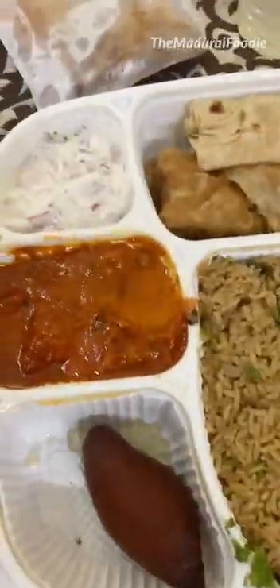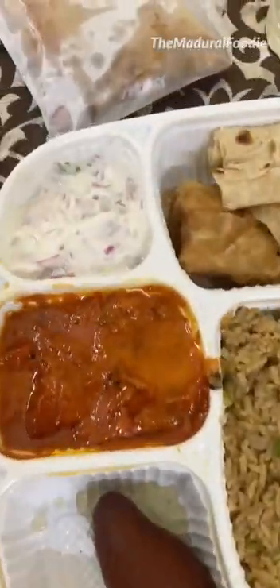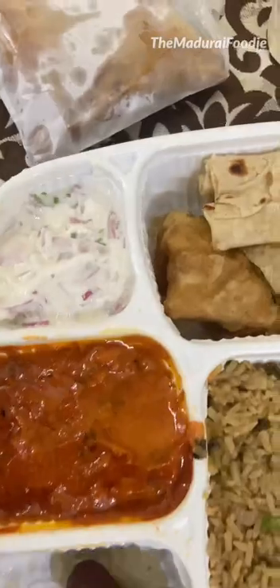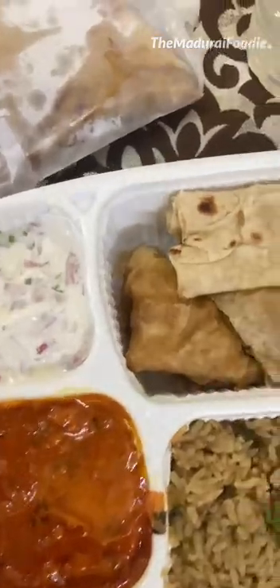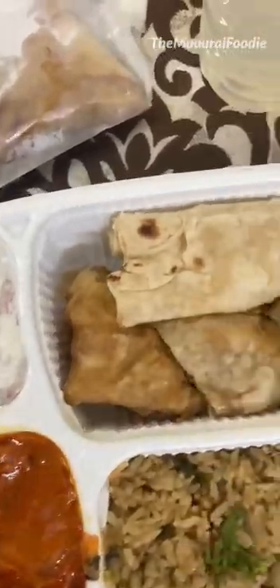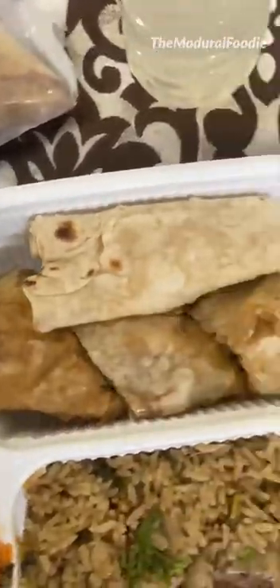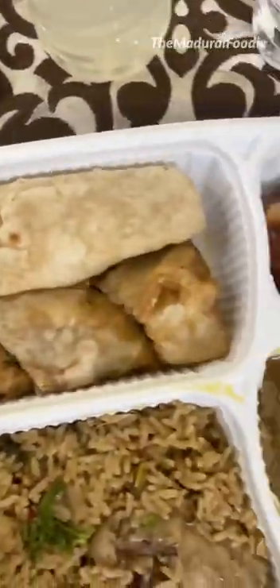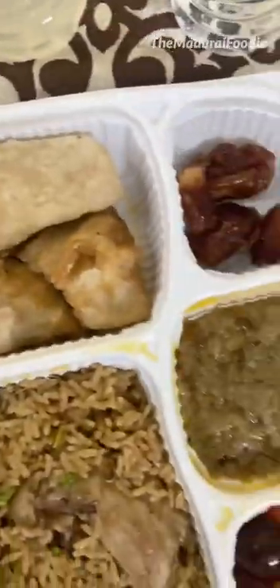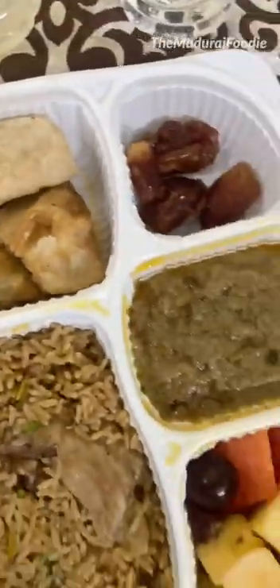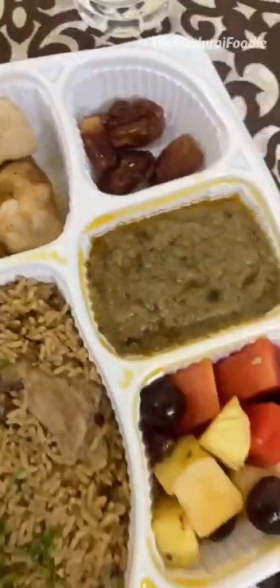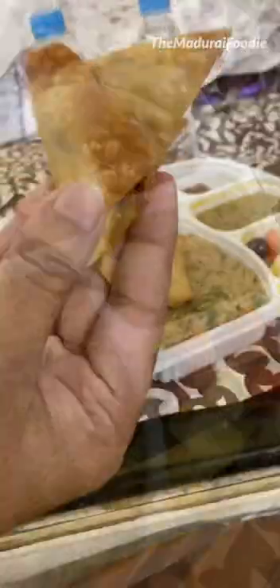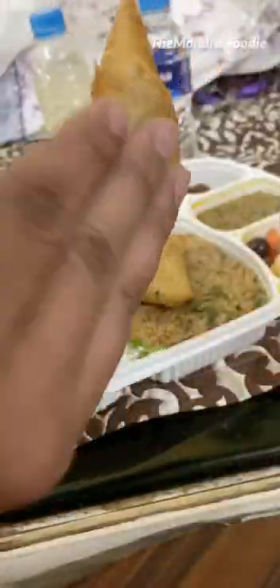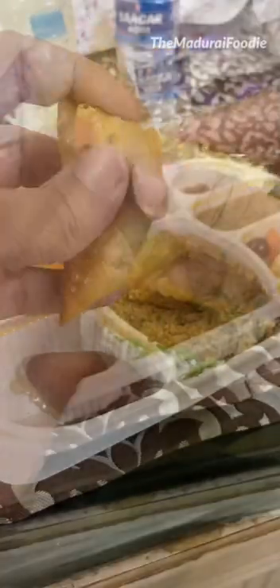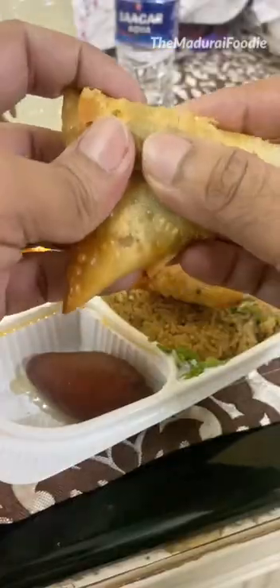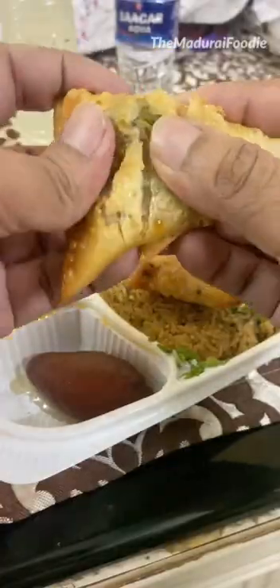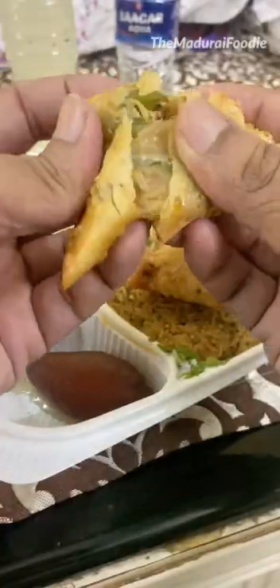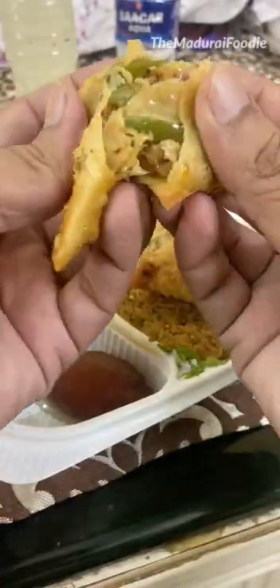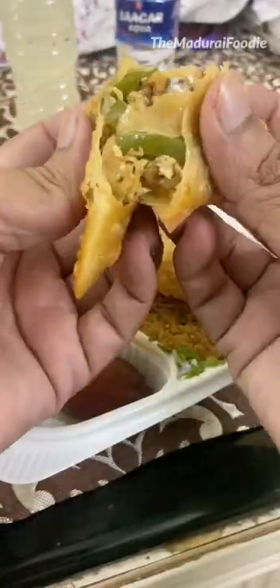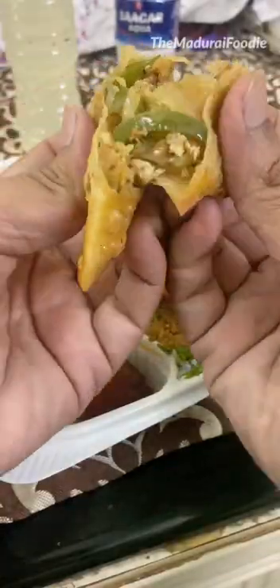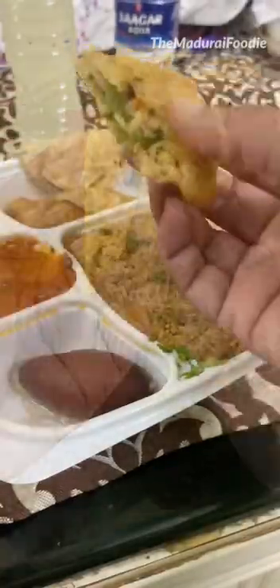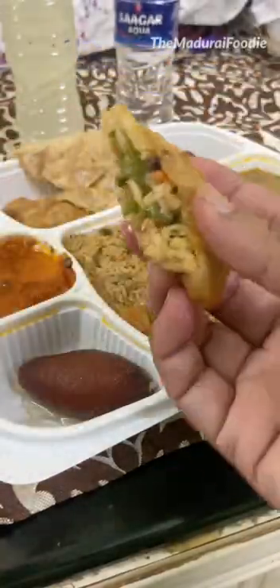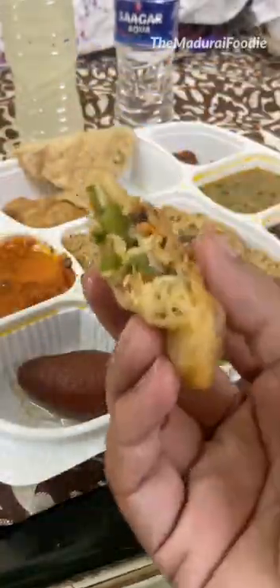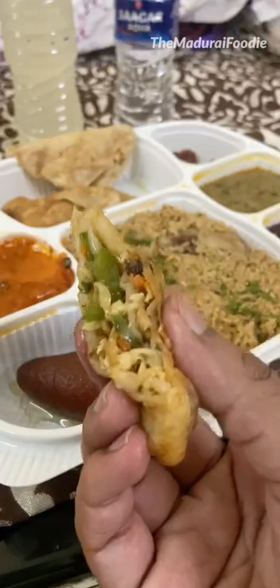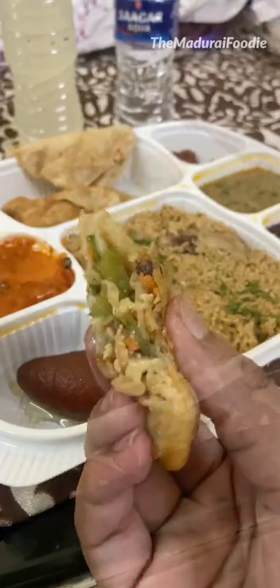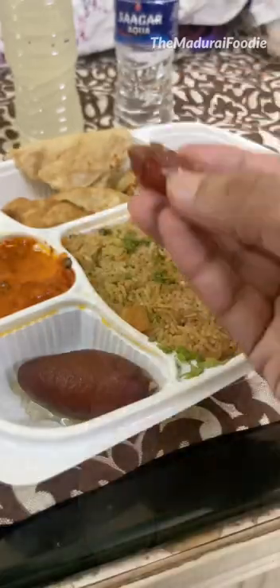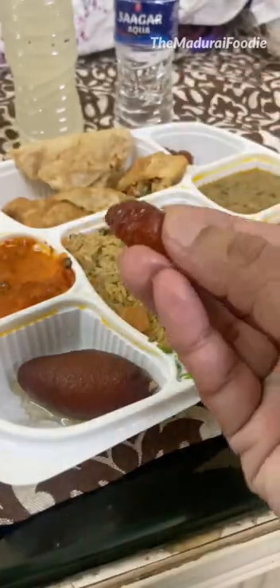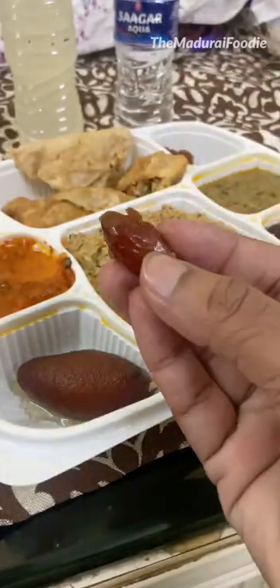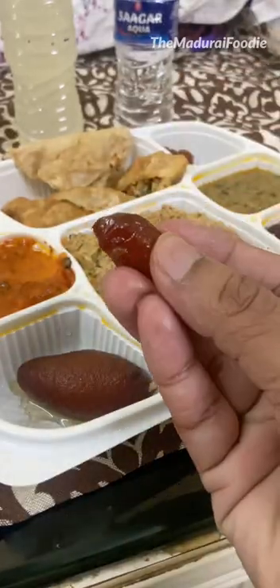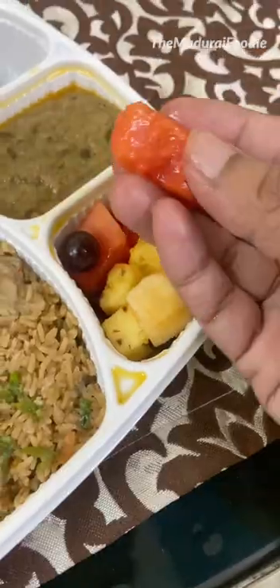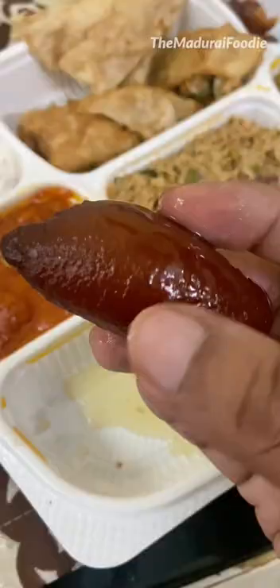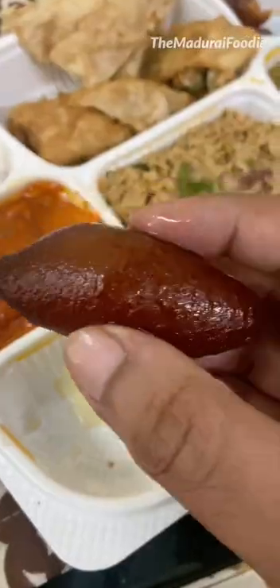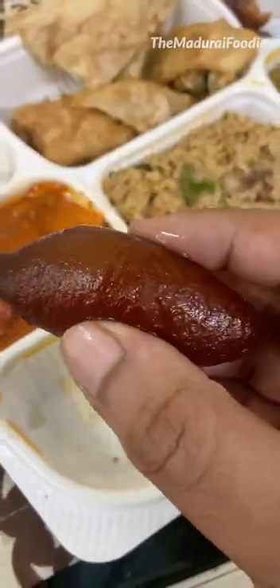There are 10 items in this iftar box. For starters, there are kima samosa, chicken spring roll, dates, fruit salad, and gulab jamun.